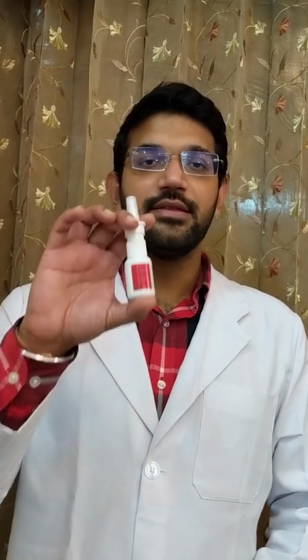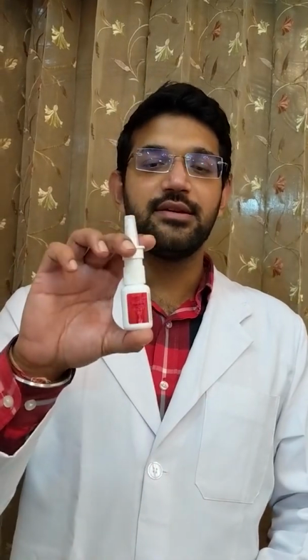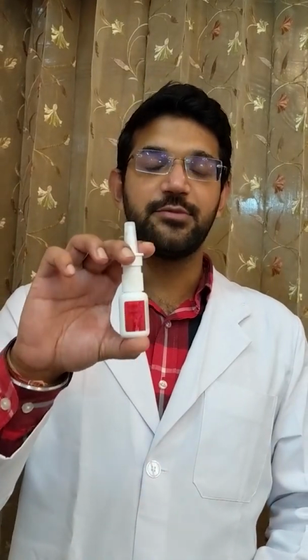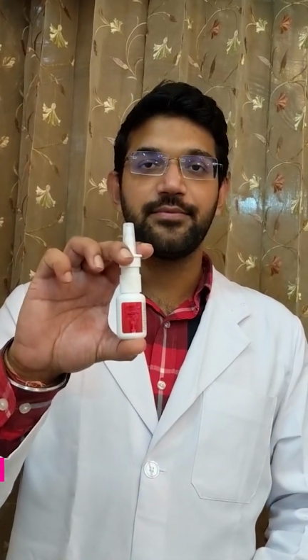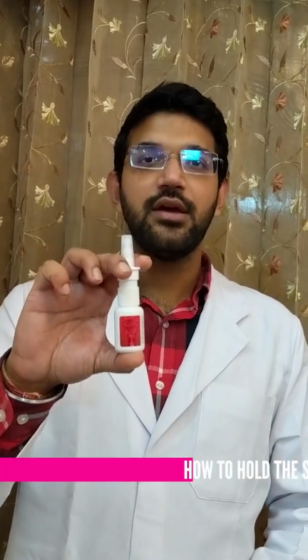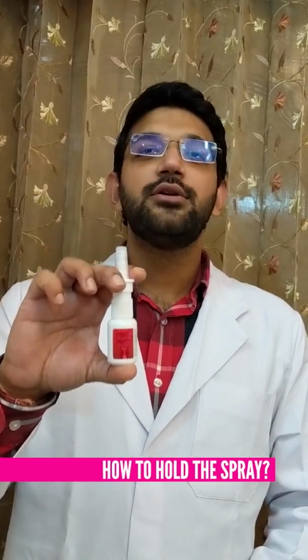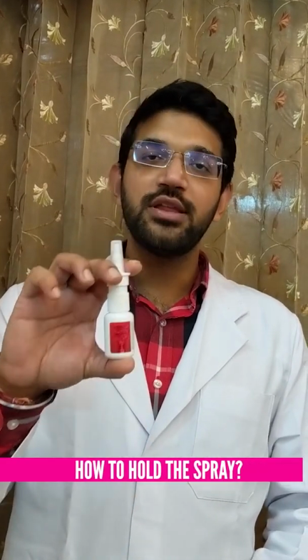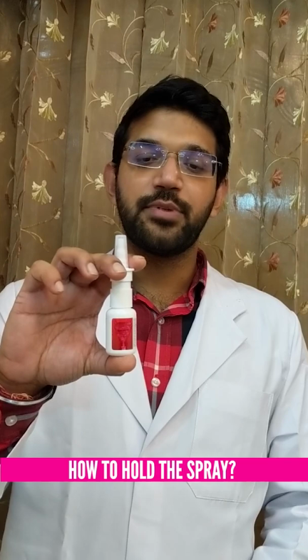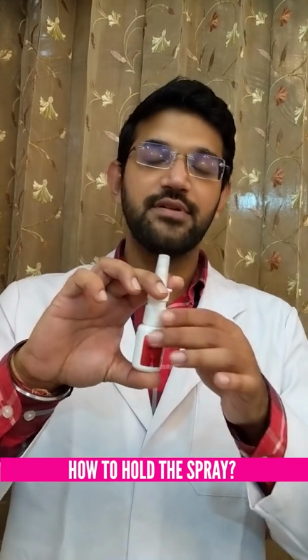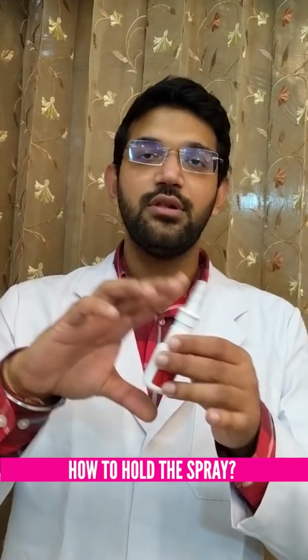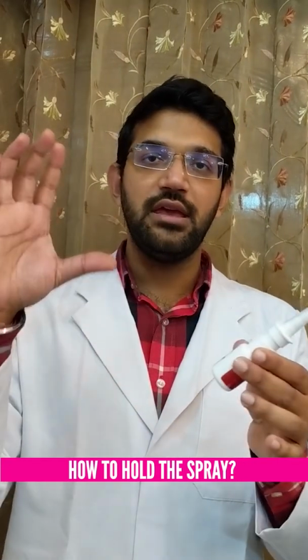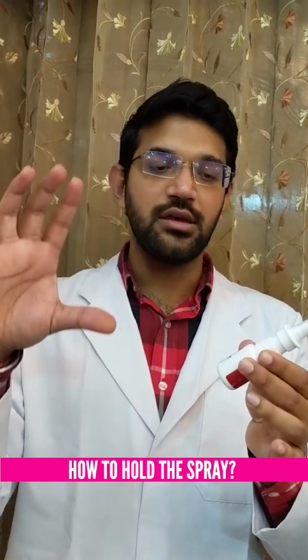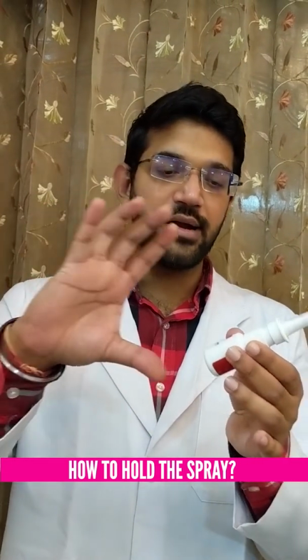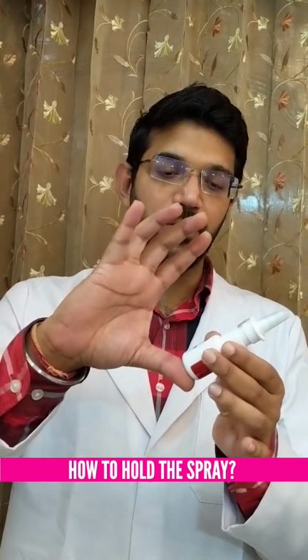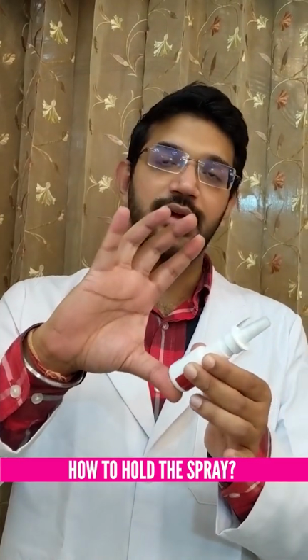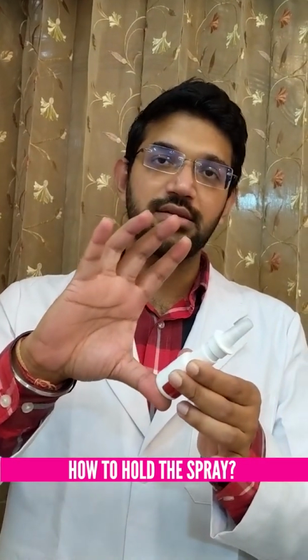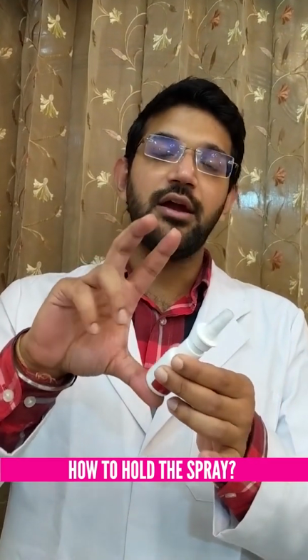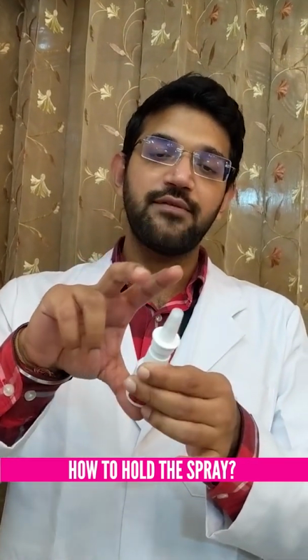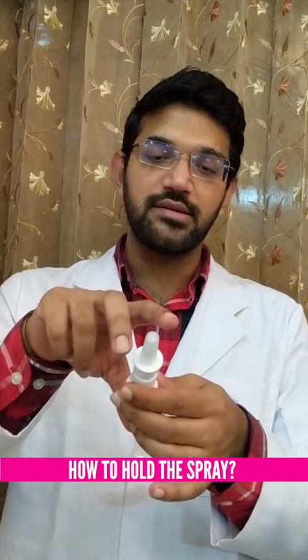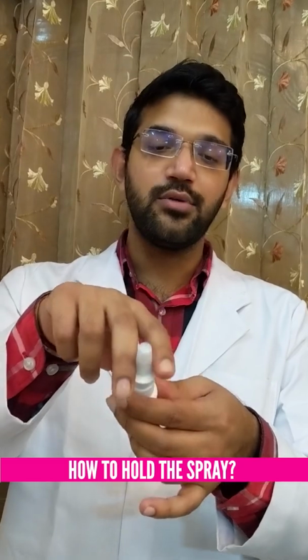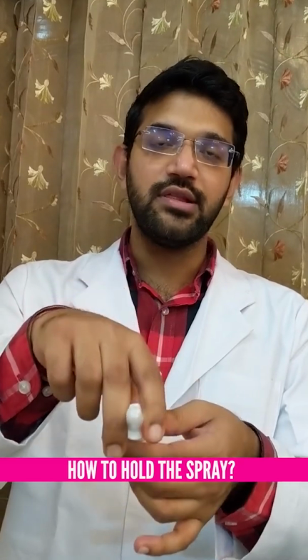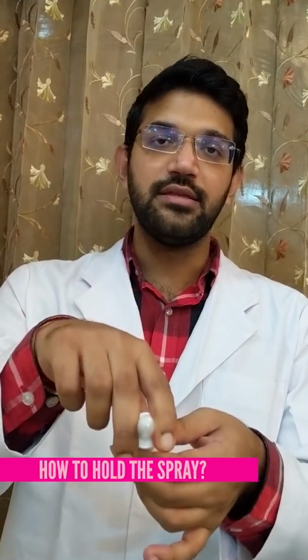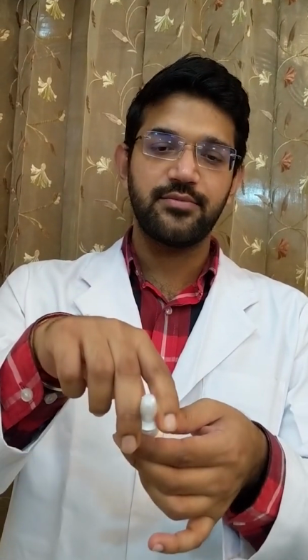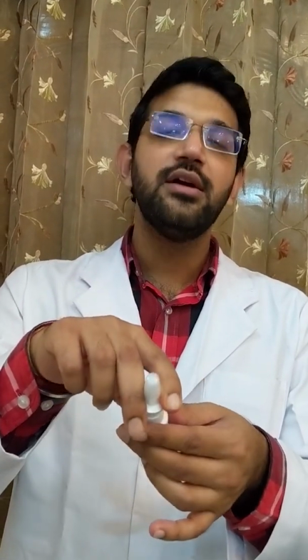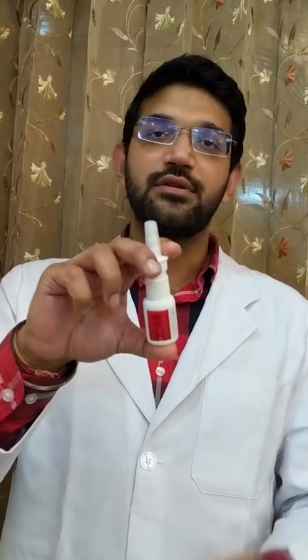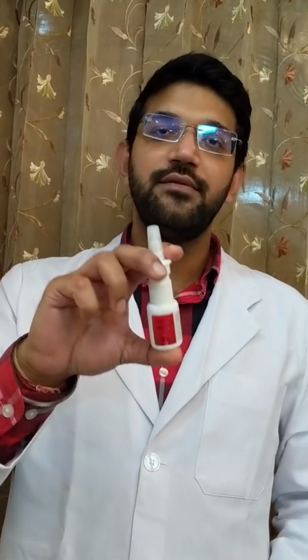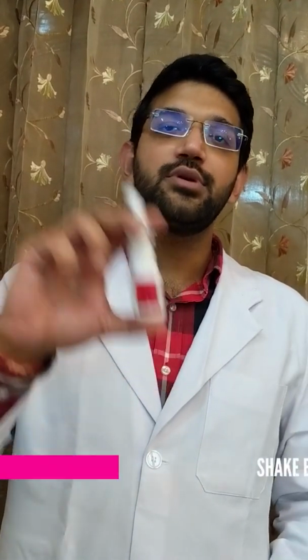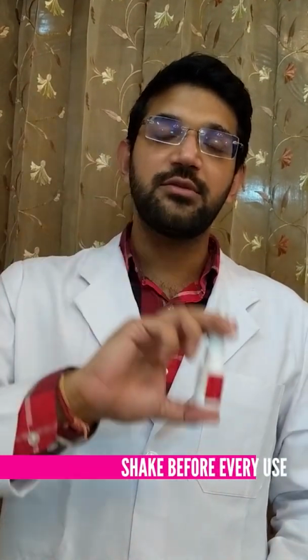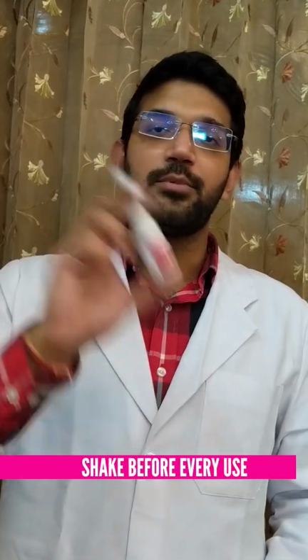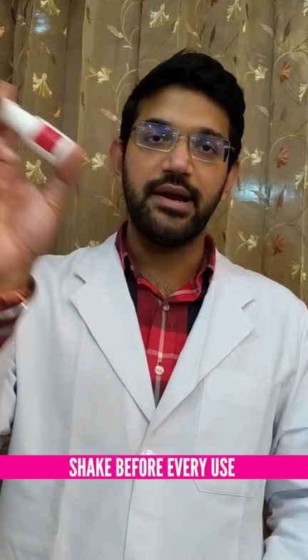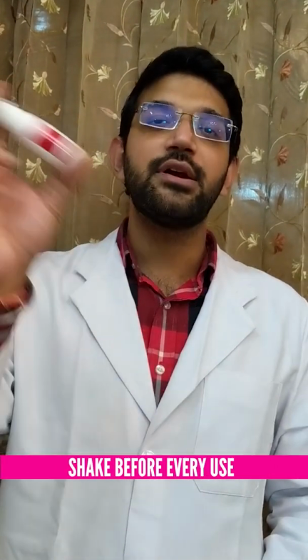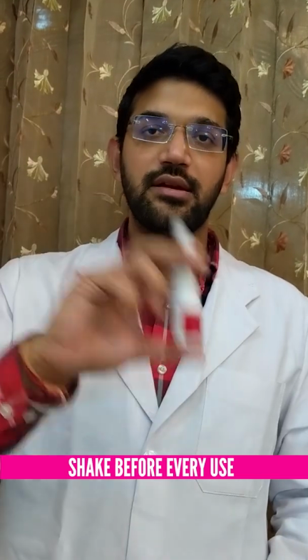This is the nasal spray. To hold the nasal spray, we keep our thumb at the lower part and both our fingers around the nozzle. First of all, we need to shake the spray approximately for 10 seconds.